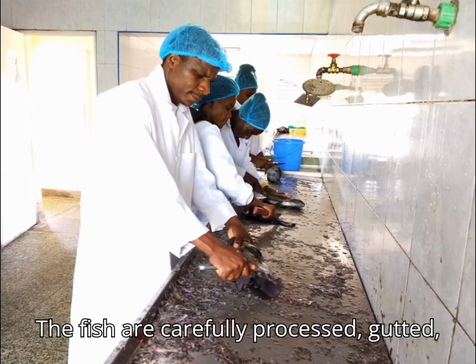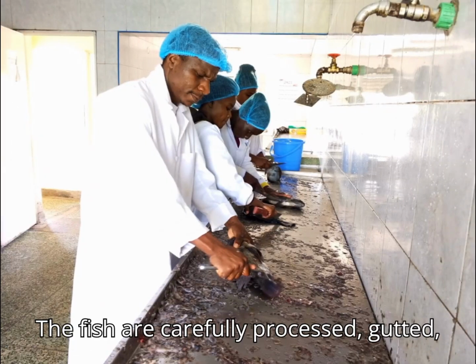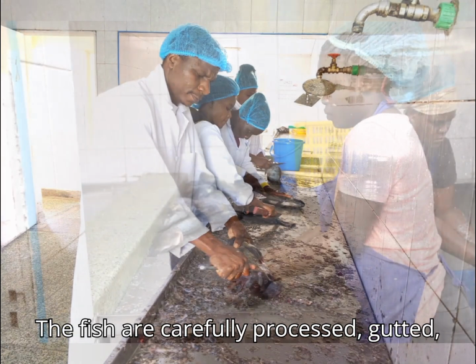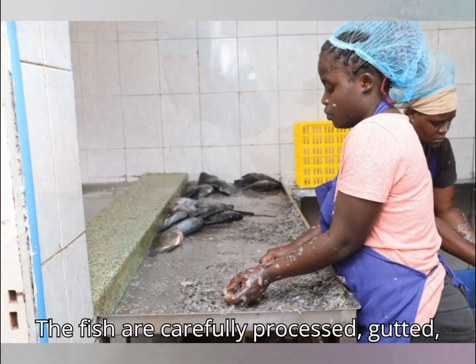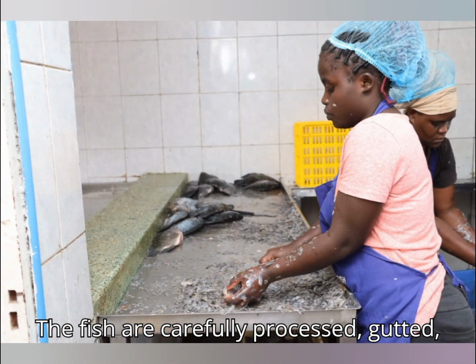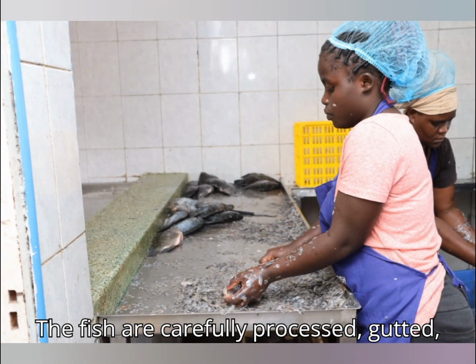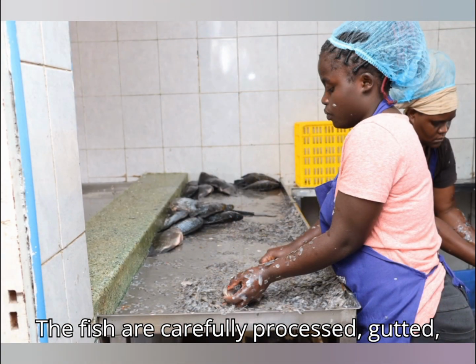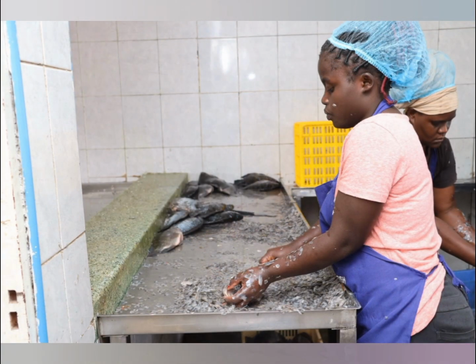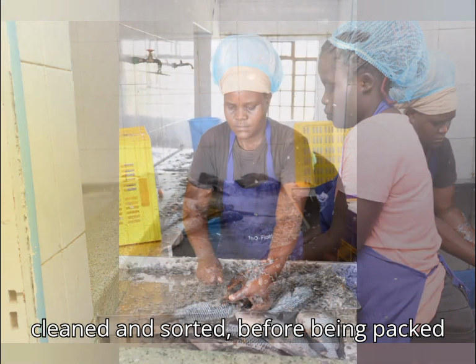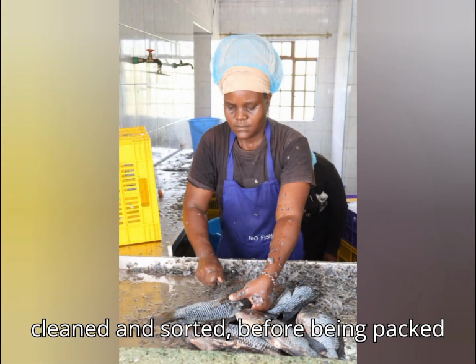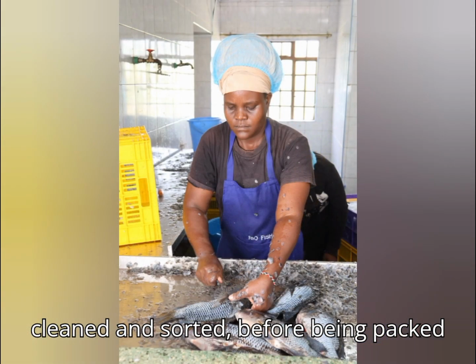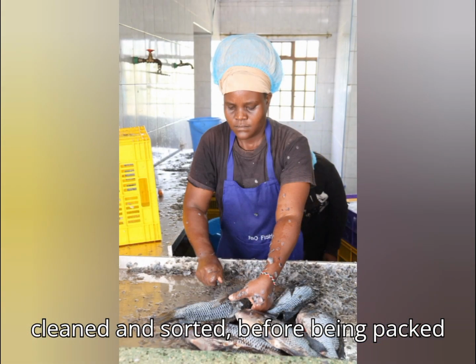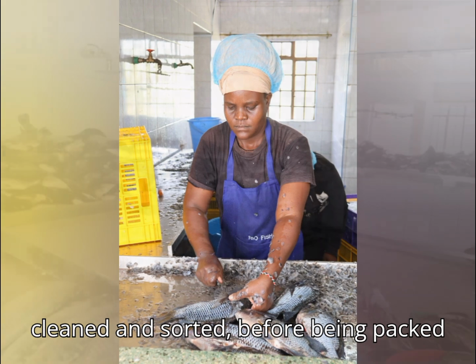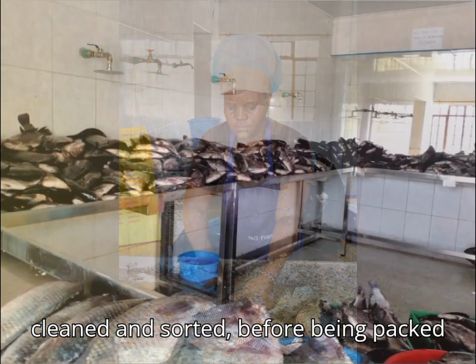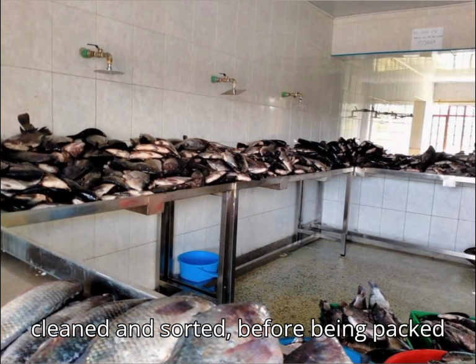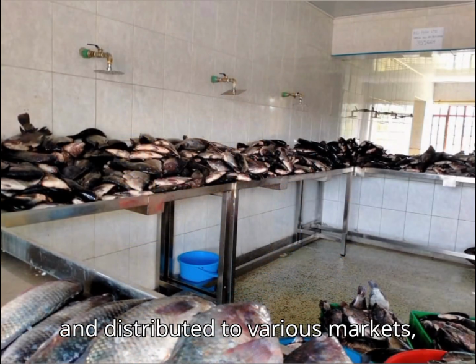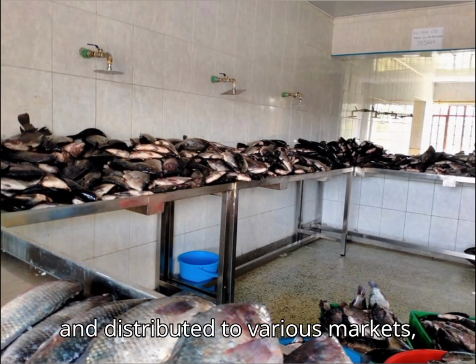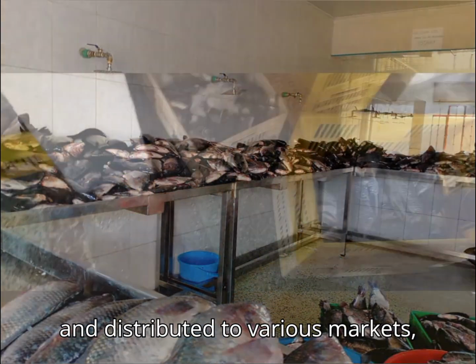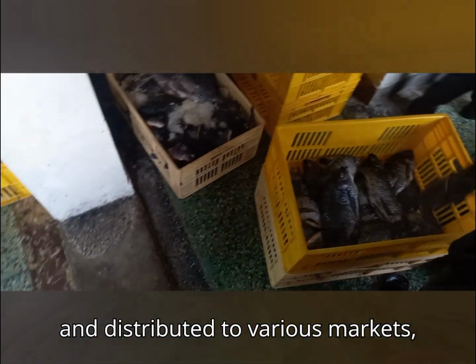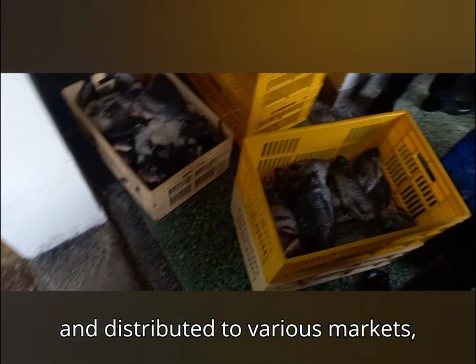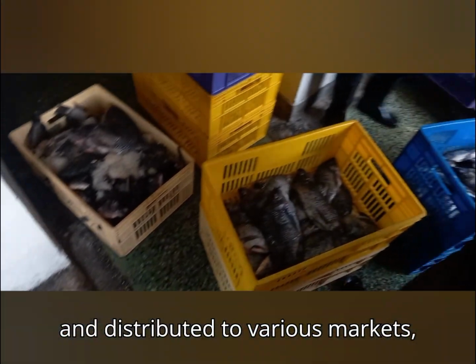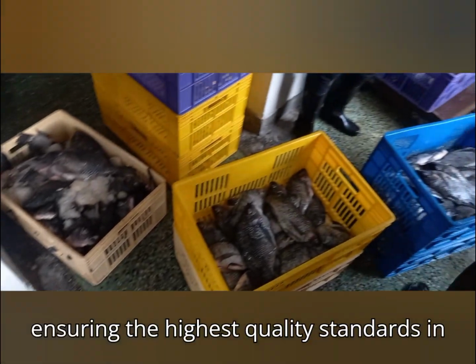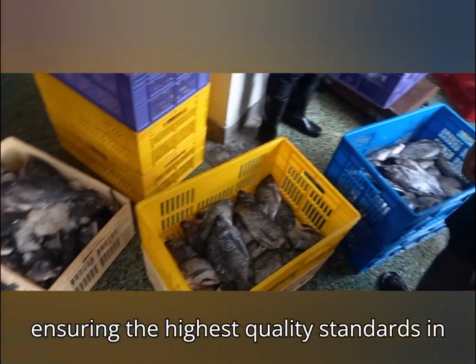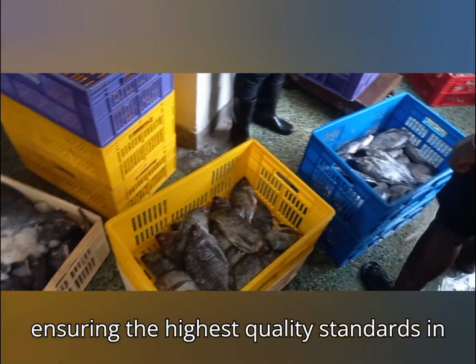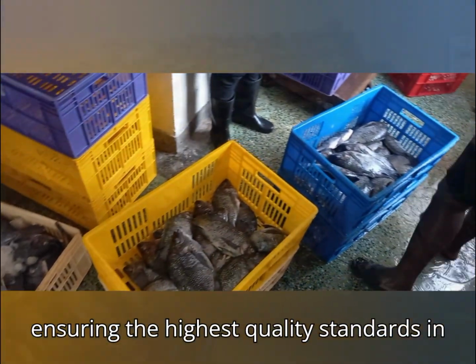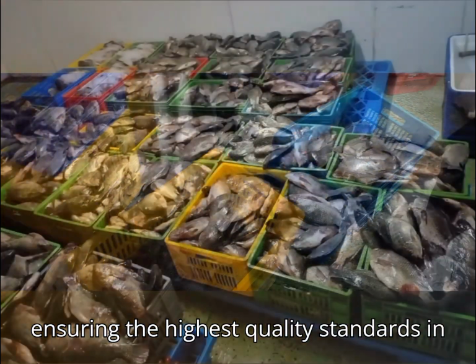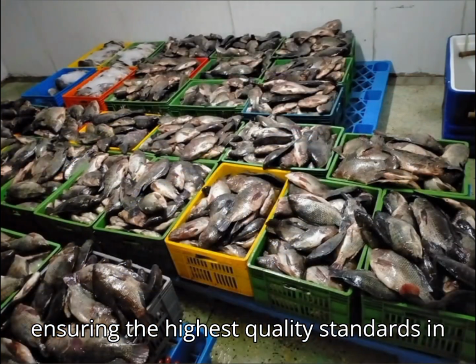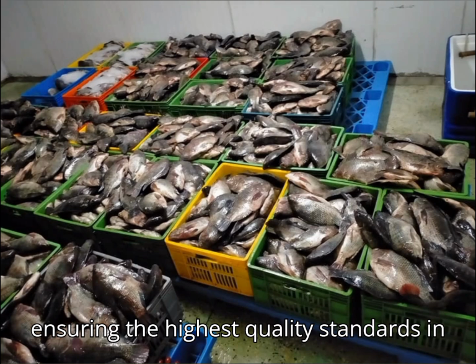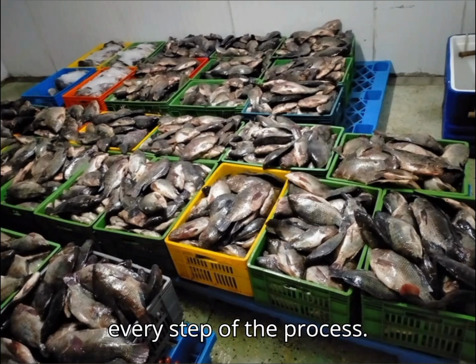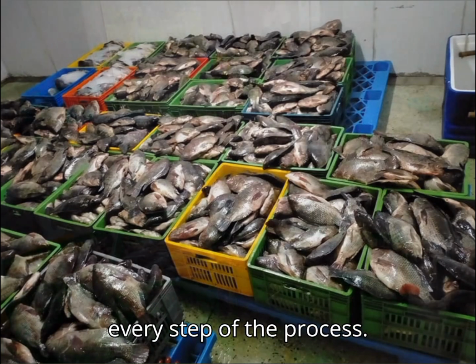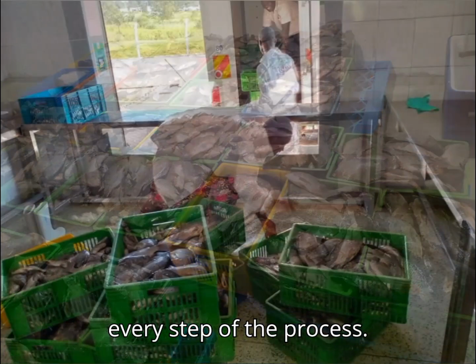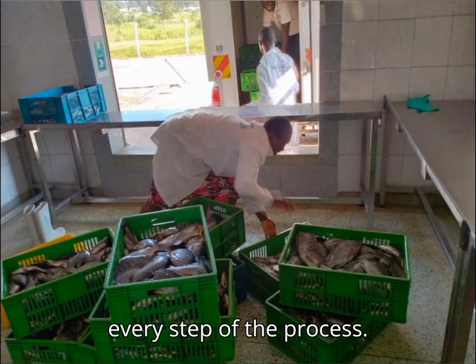The fish are carefully processed, gutted, cleaned and sorted, before being packed and distributed to various markets, ensuring the highest quality standards in every step of the process.